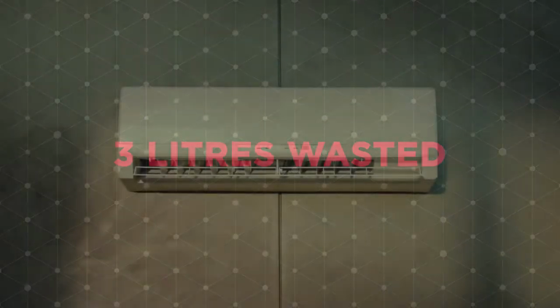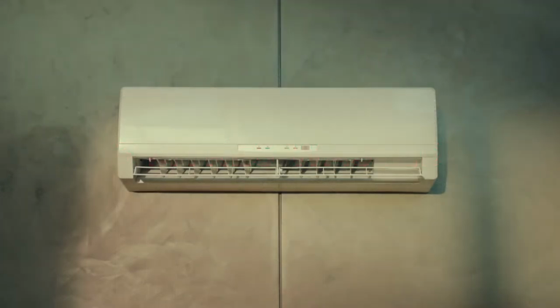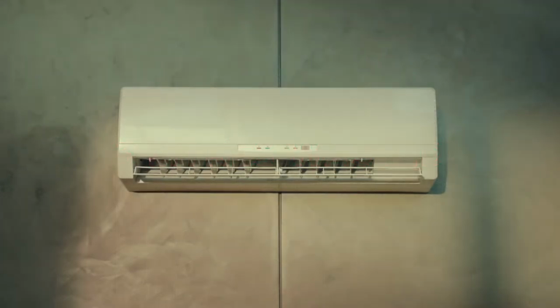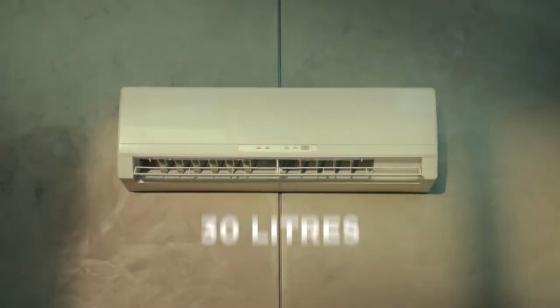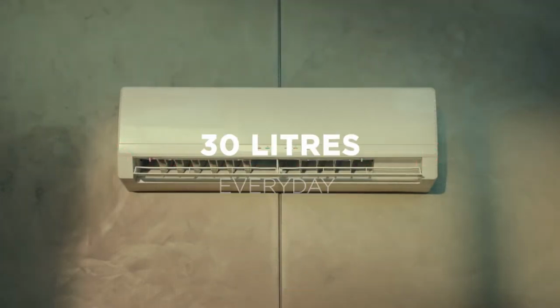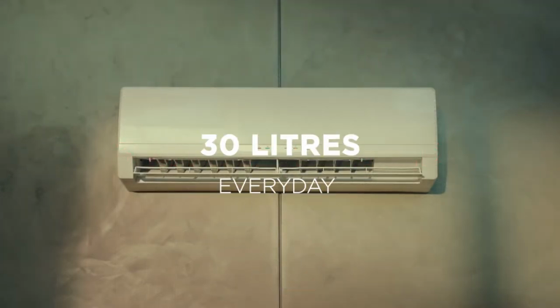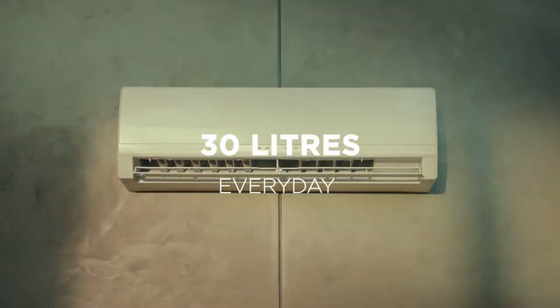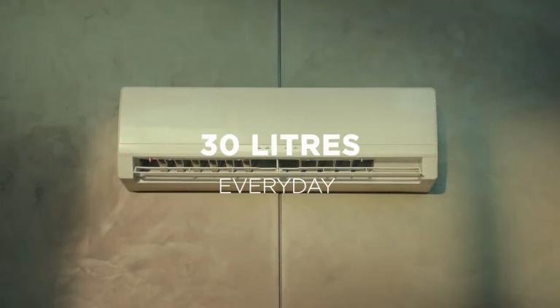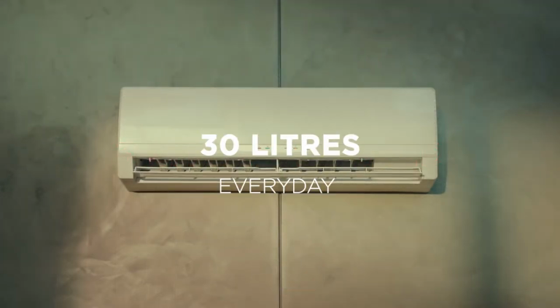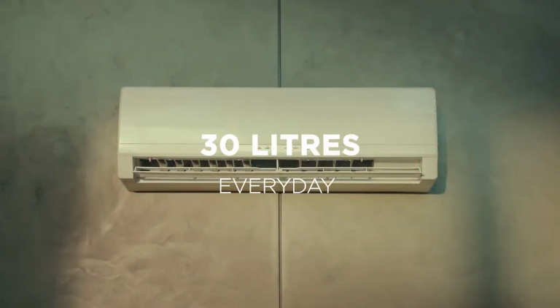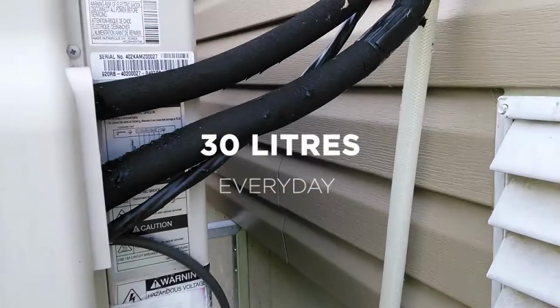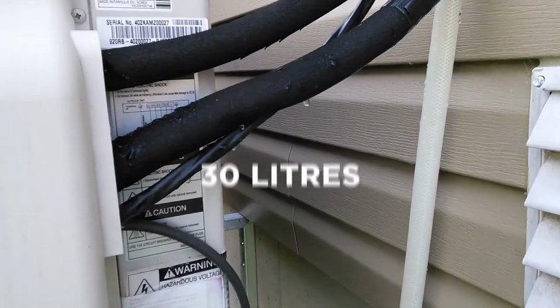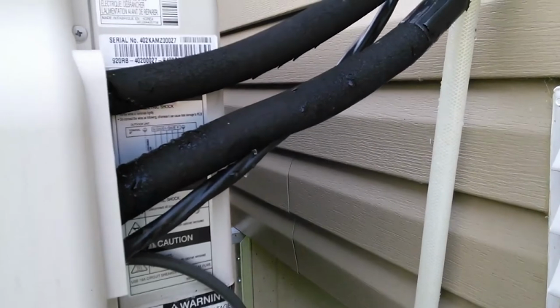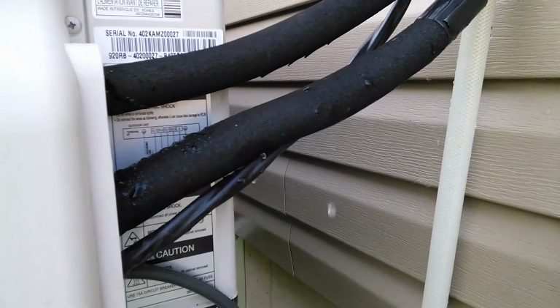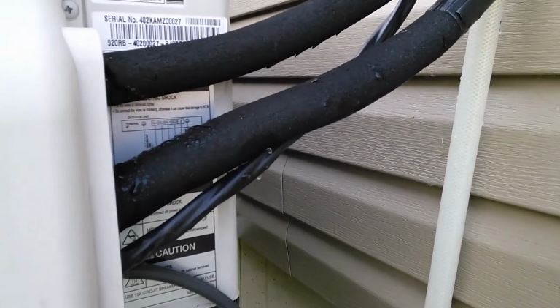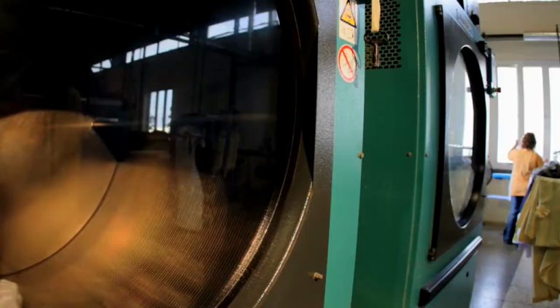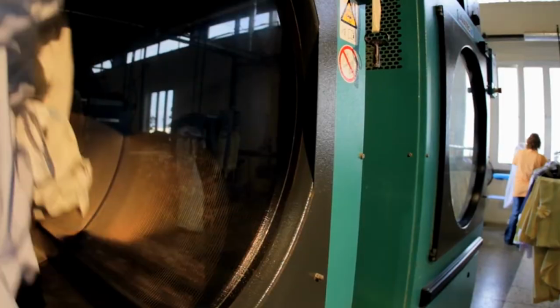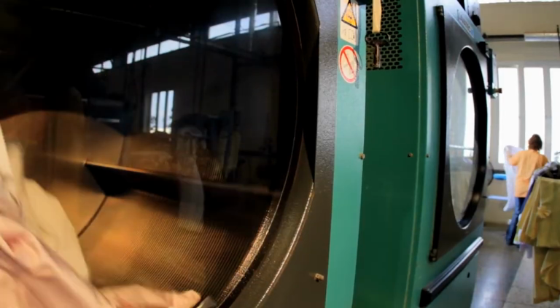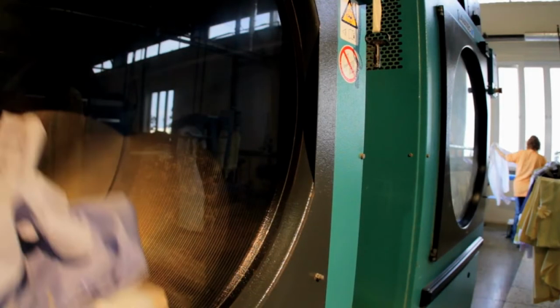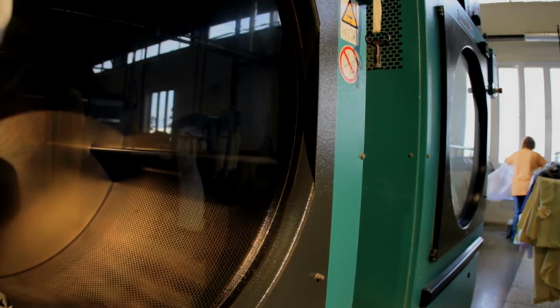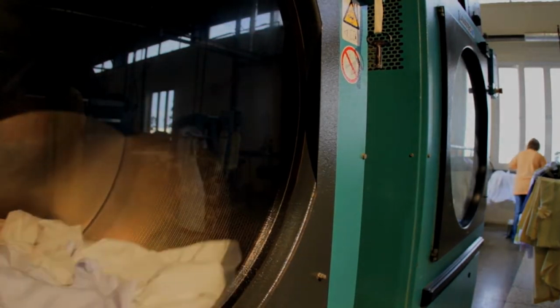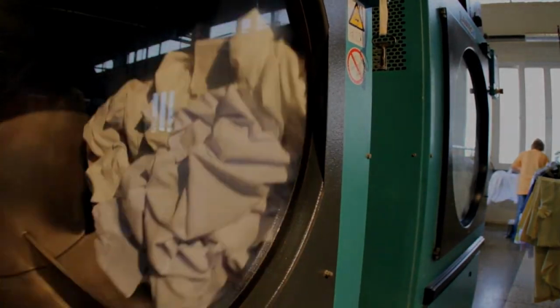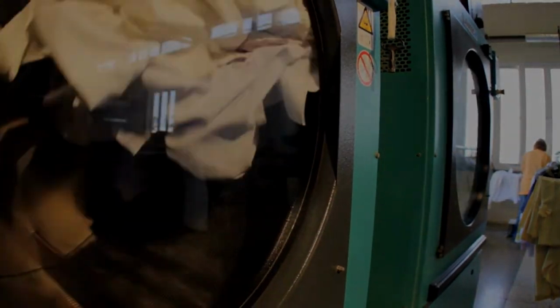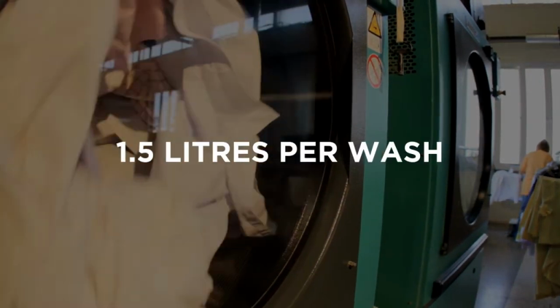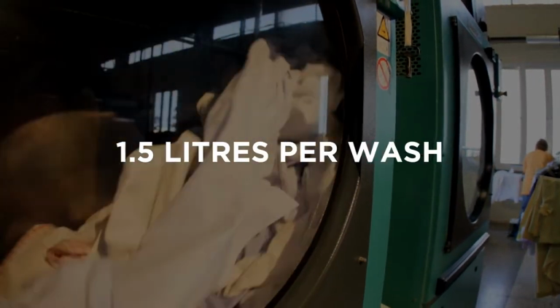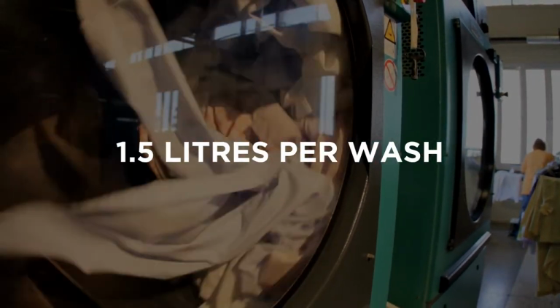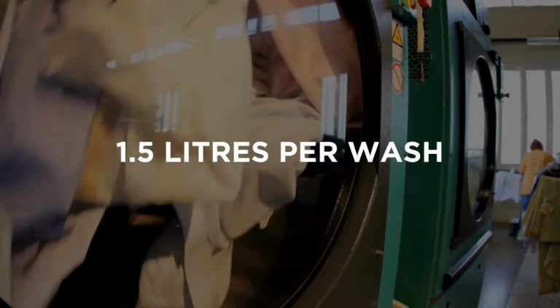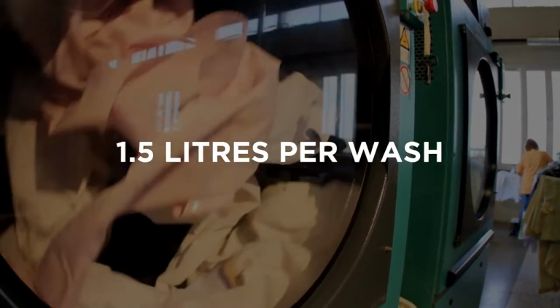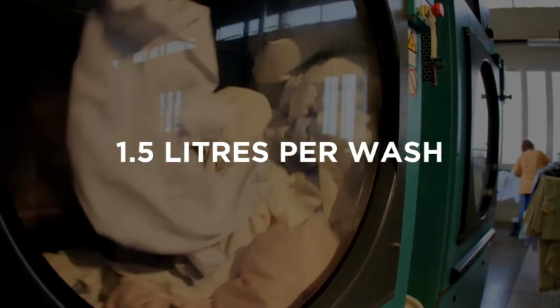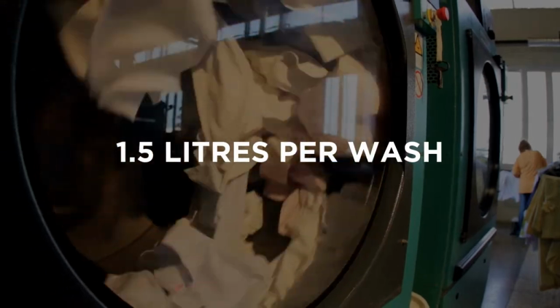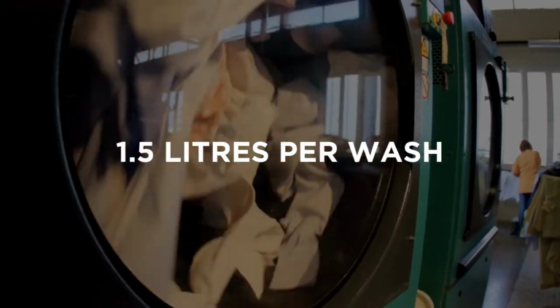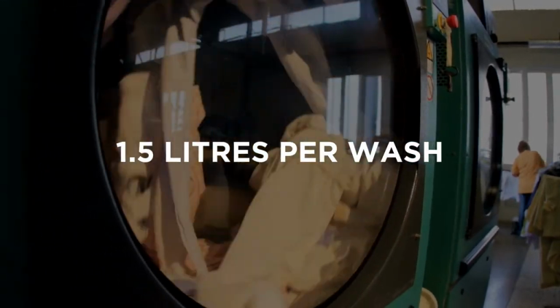ACs on average produce 30 litres of exhaust water per day. This water drips into our balconies and gets wasted. Washing machines have an output pipe which releases approximately 1.5 litres of water per wash, which most families do not reuse.